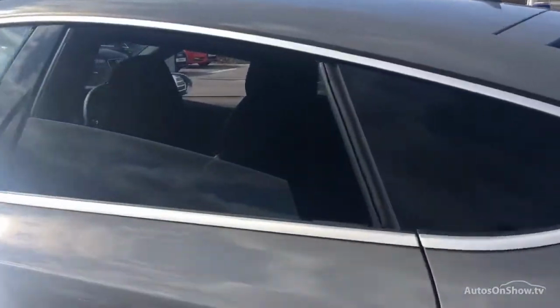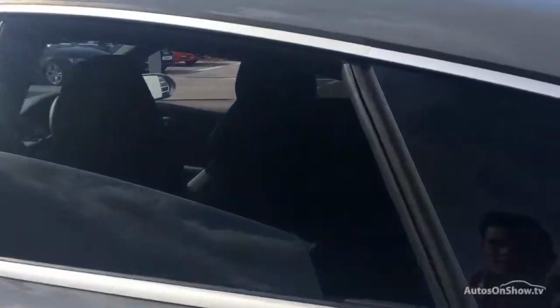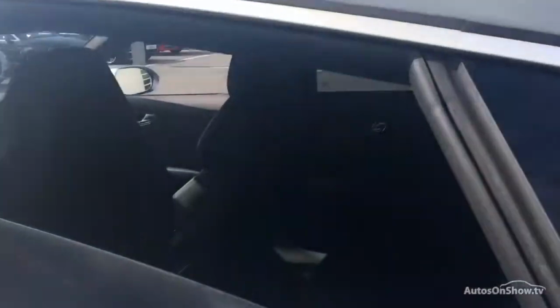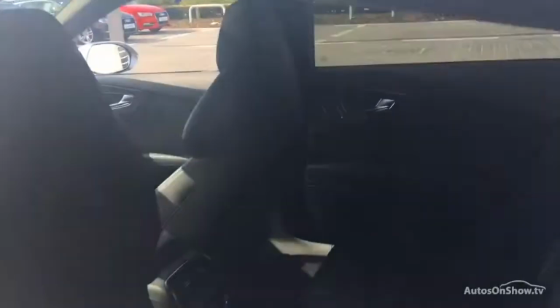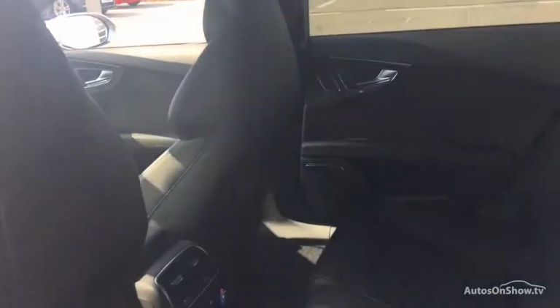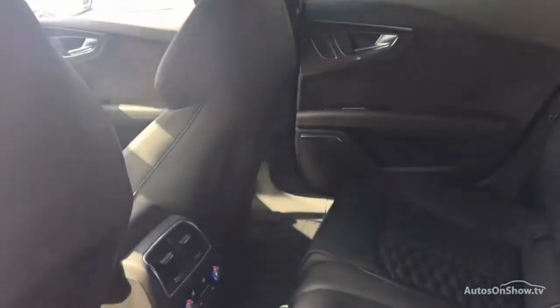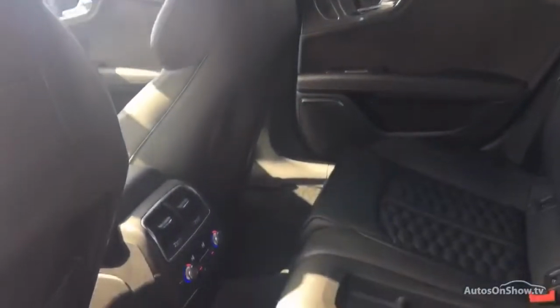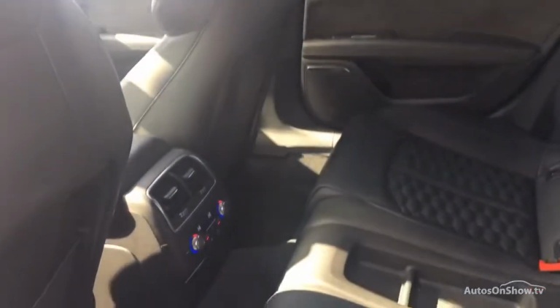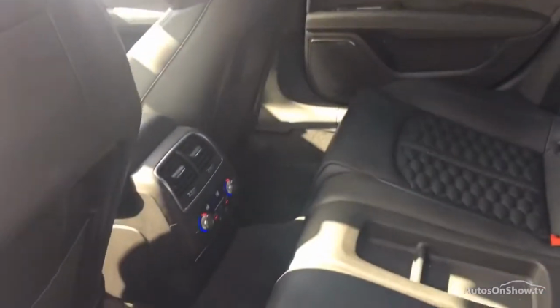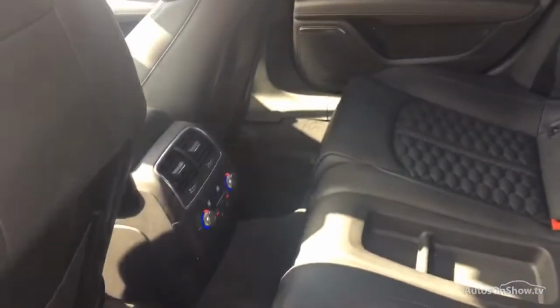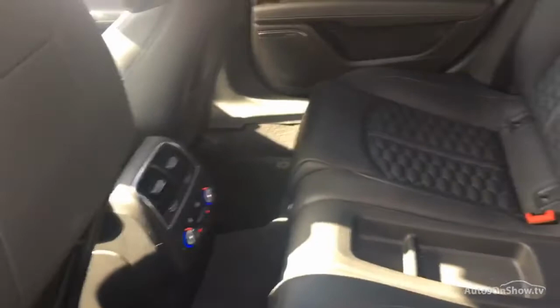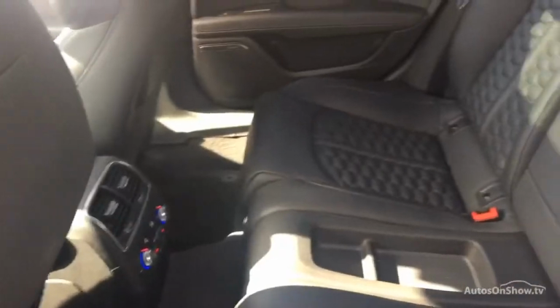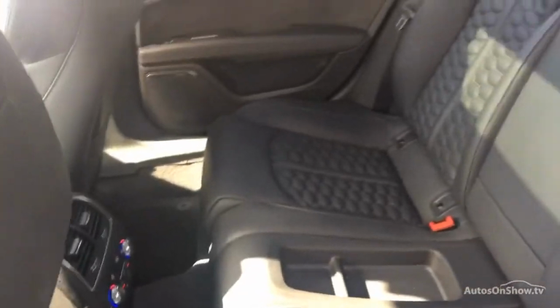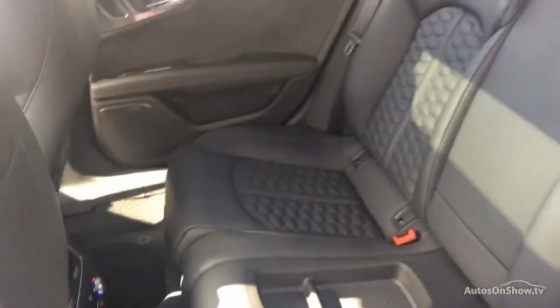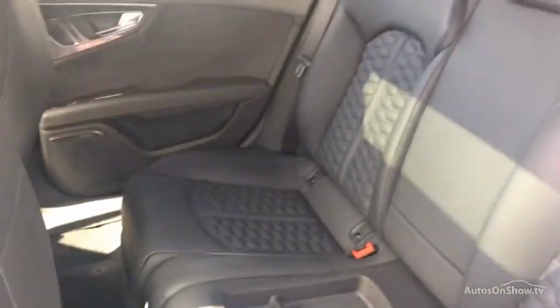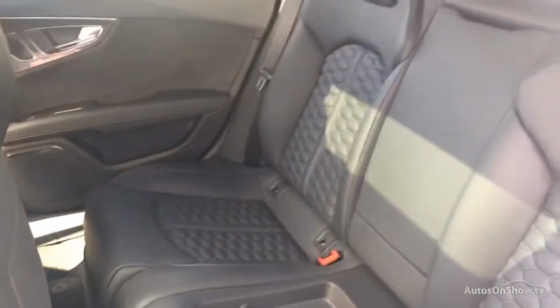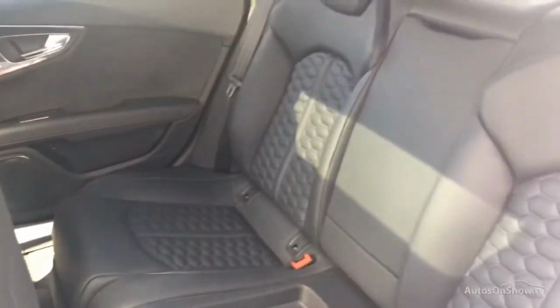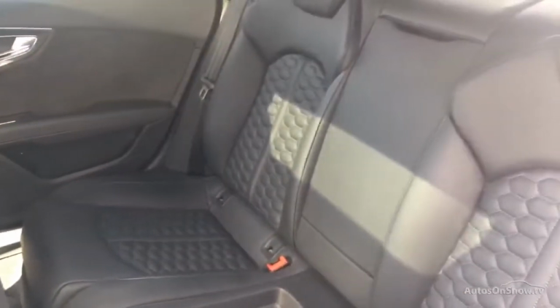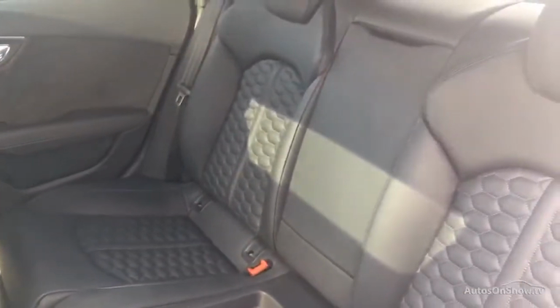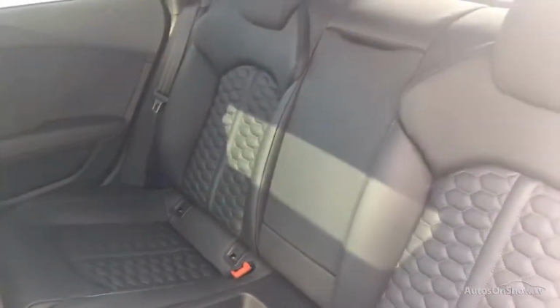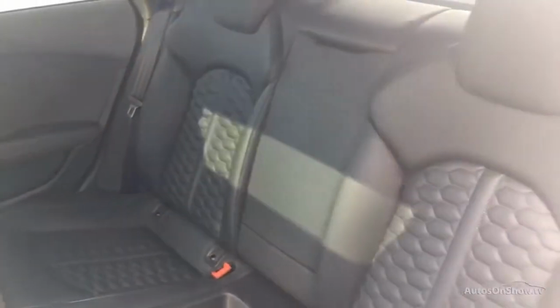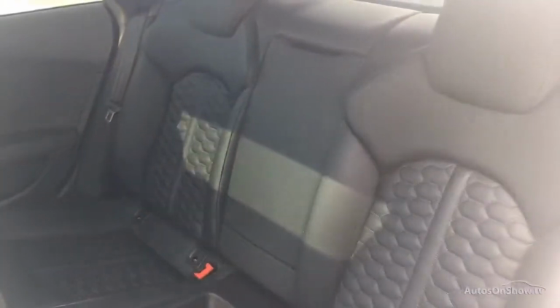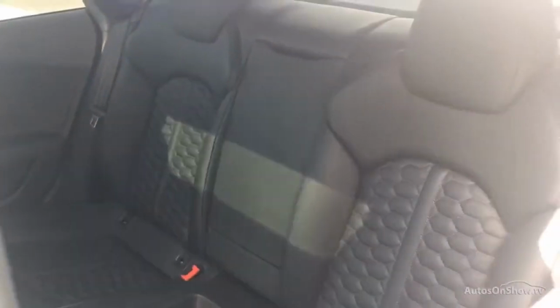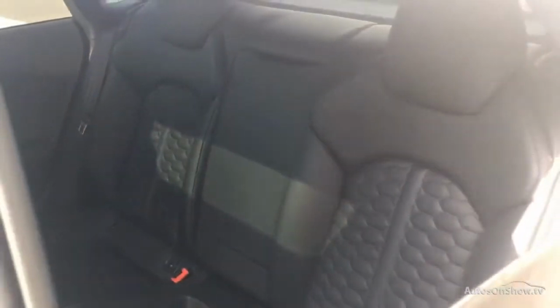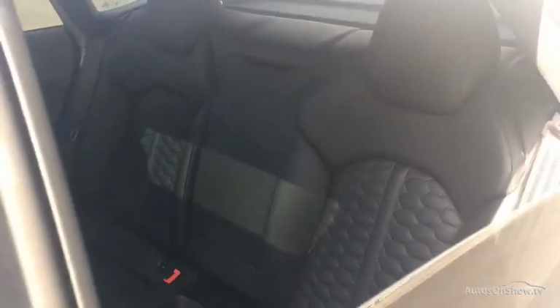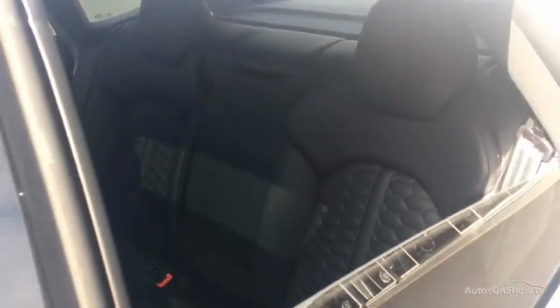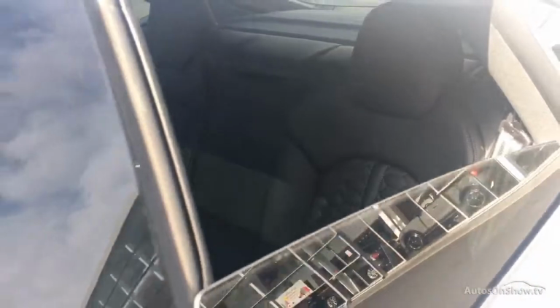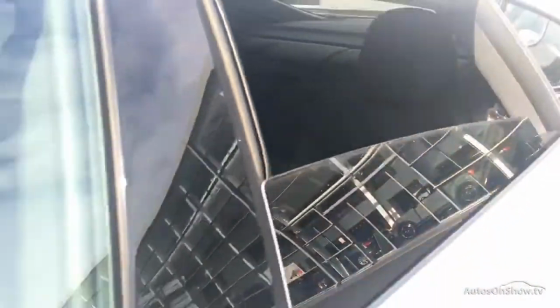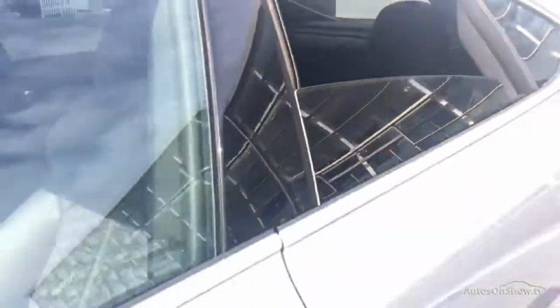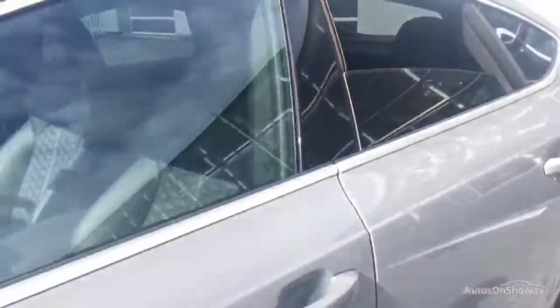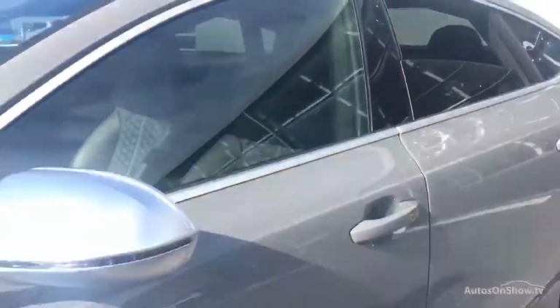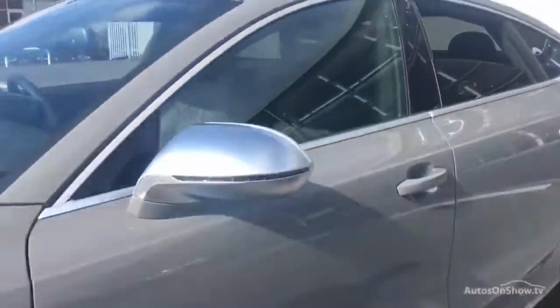This is all before a 12-month warranty including Audi roadside assistance is provided. Our dedicated approved used specialist team are available seven days a week.